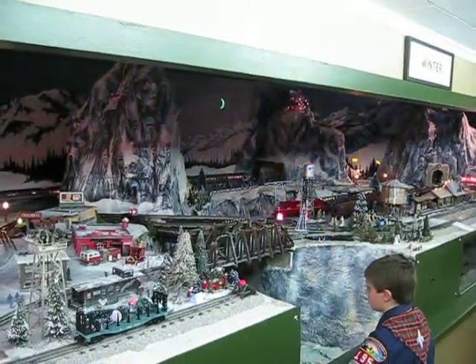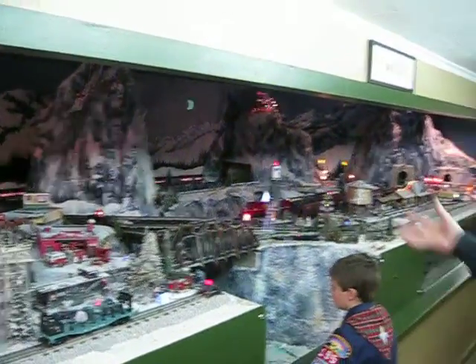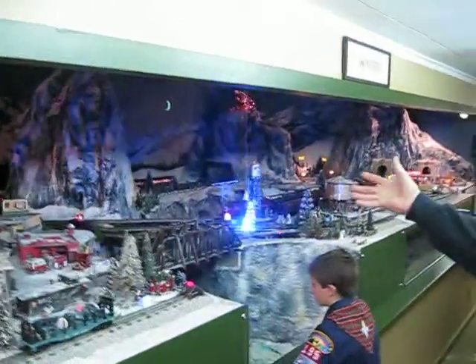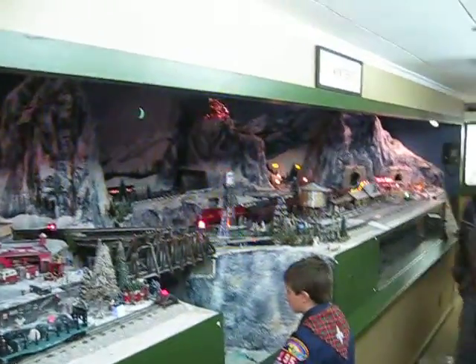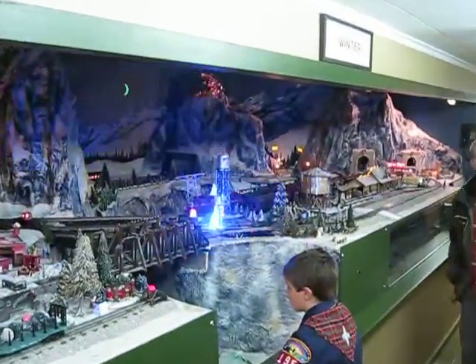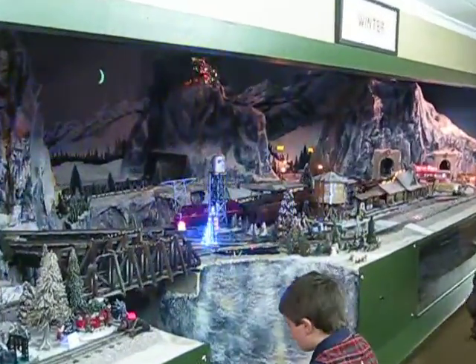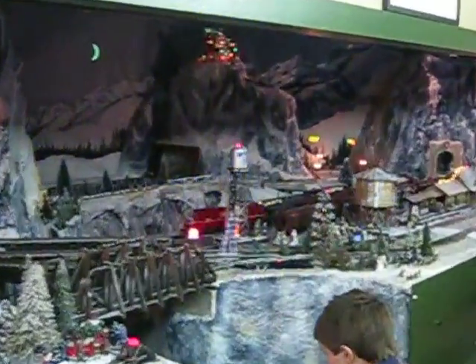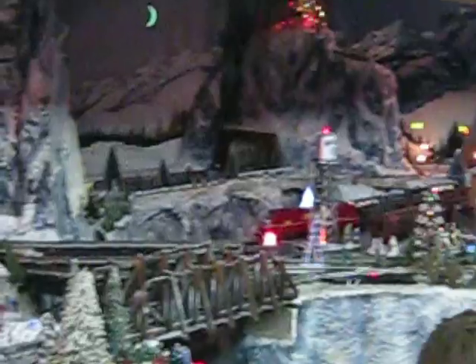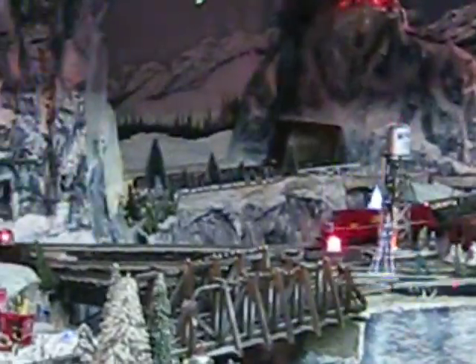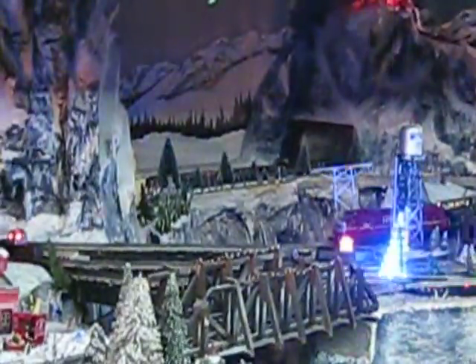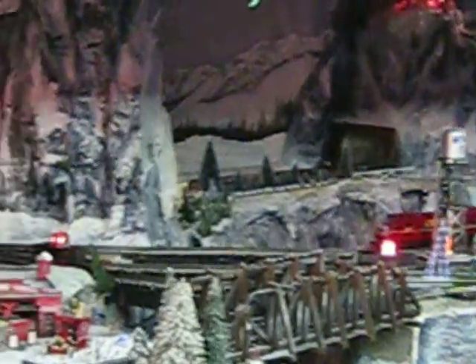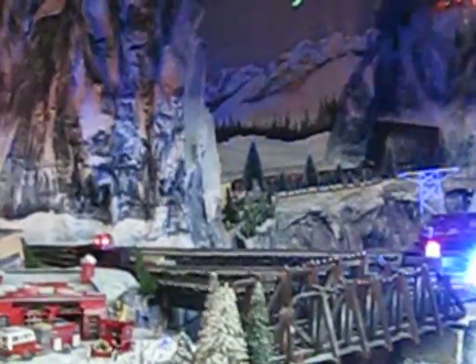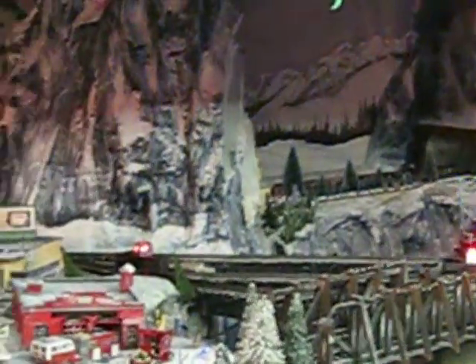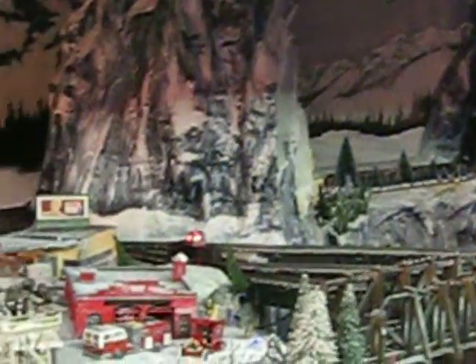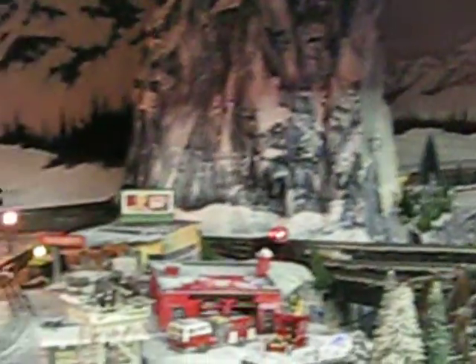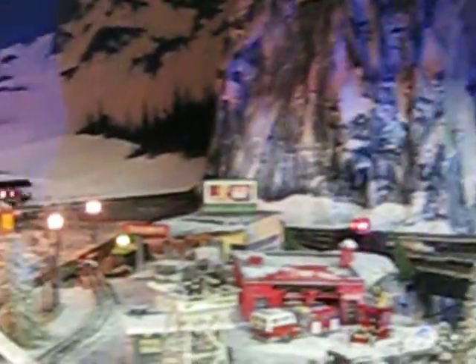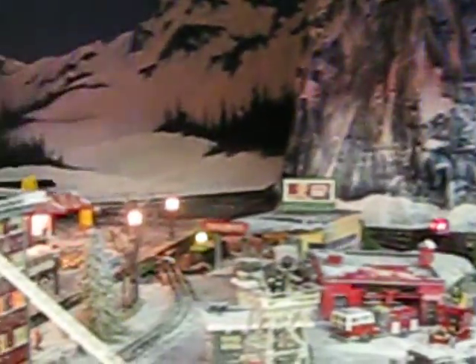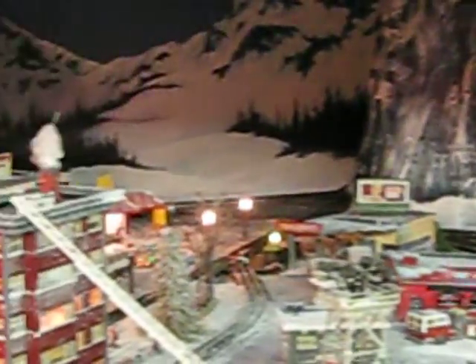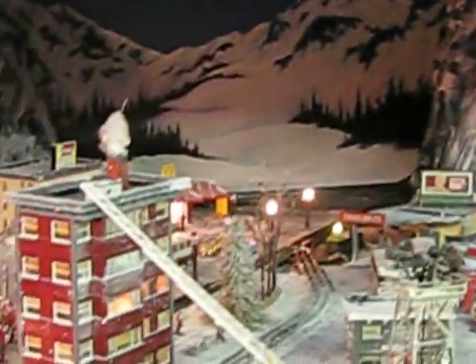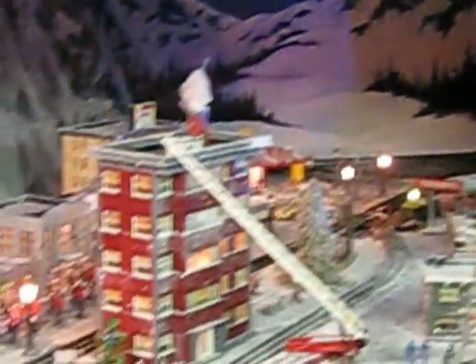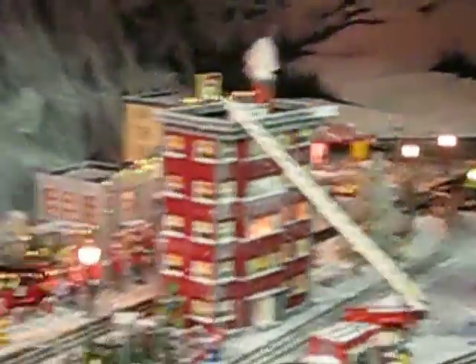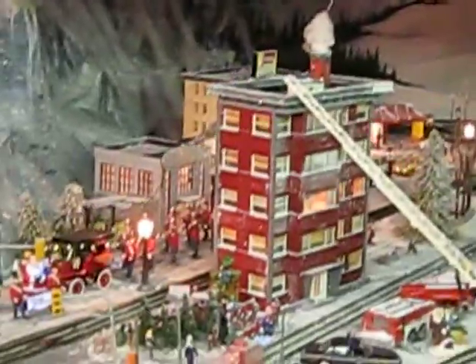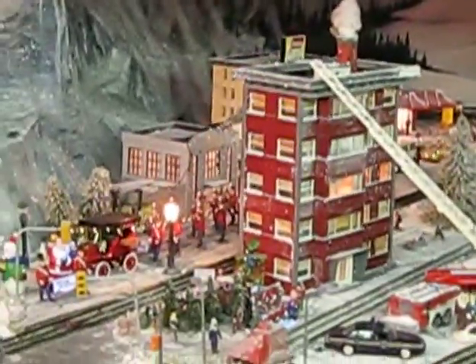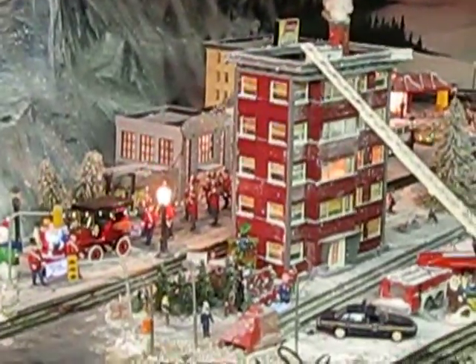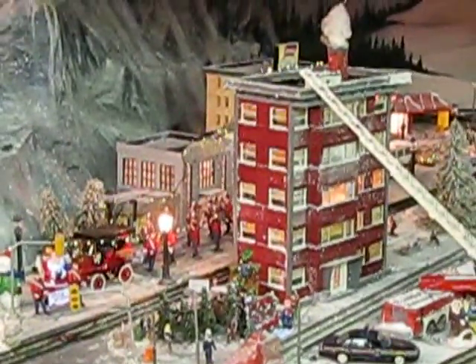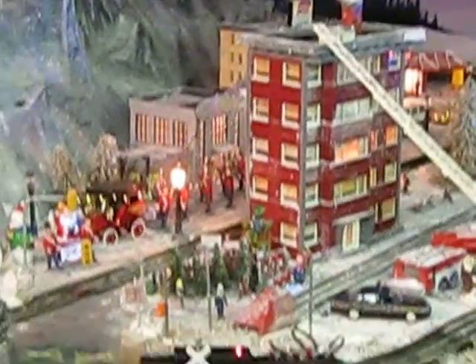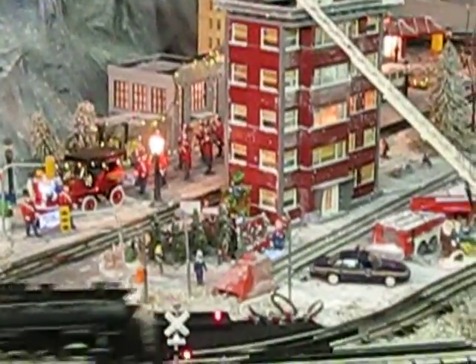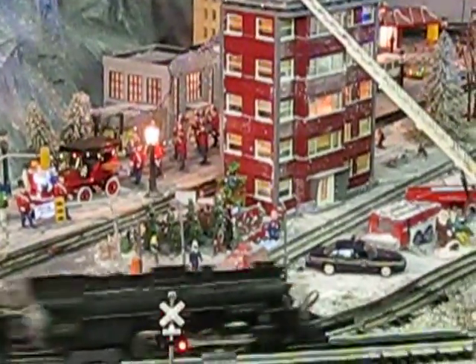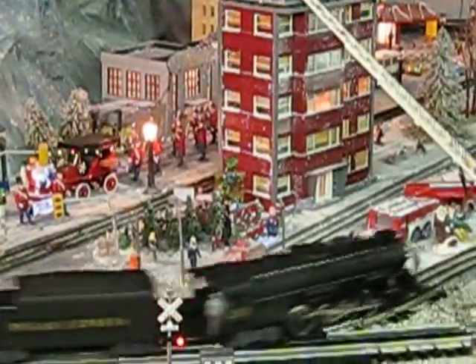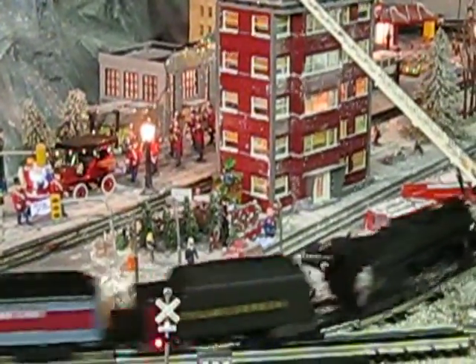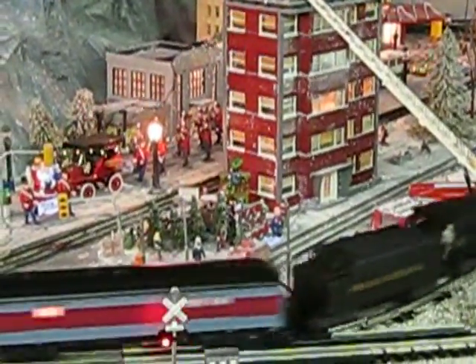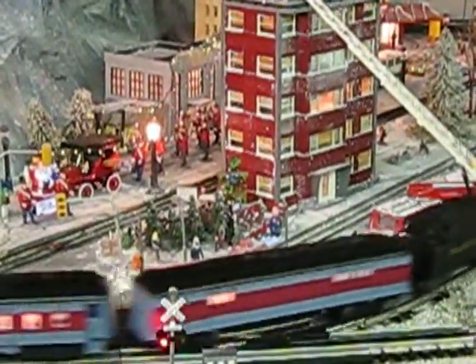And this is our brand new Polar Express we just bought this year — brand new to the club. One of the most beautiful collectors. I own one myself, that I bought — a Polar Express on the top. That's a Polar Express; listen to the movie.